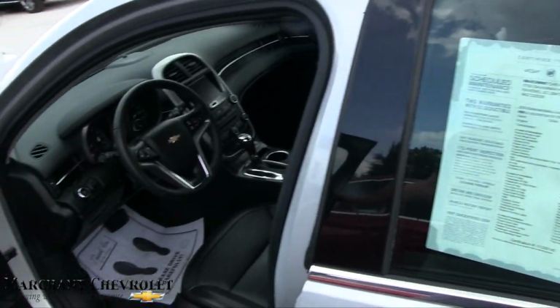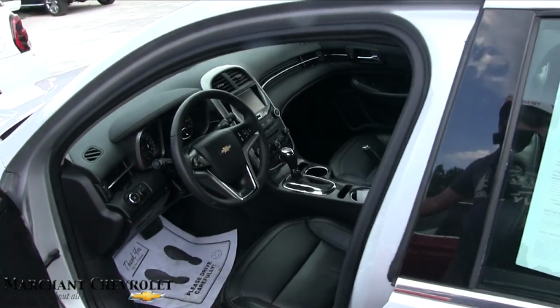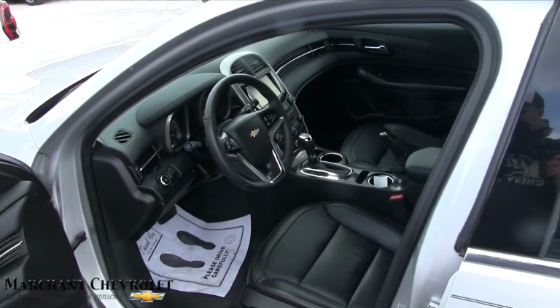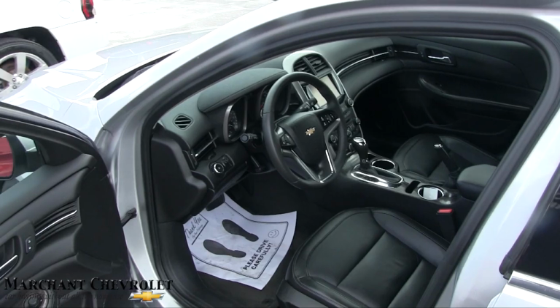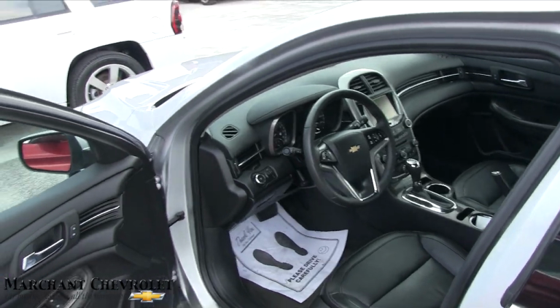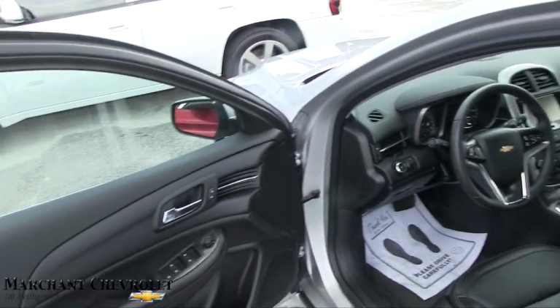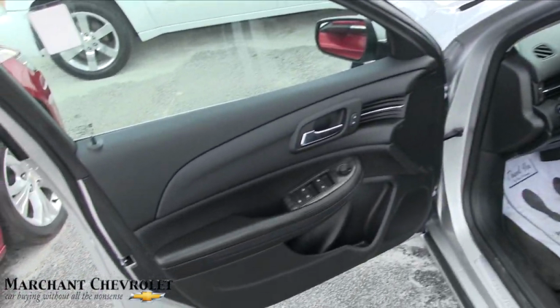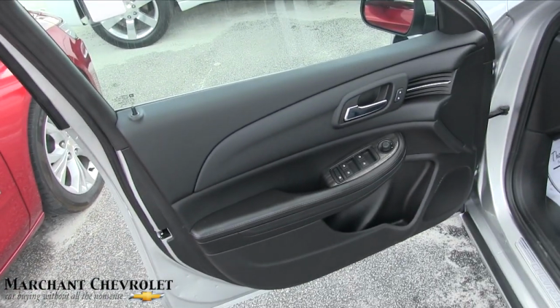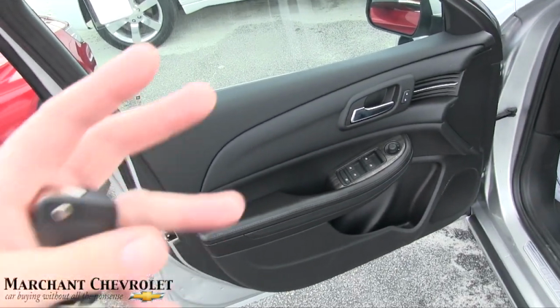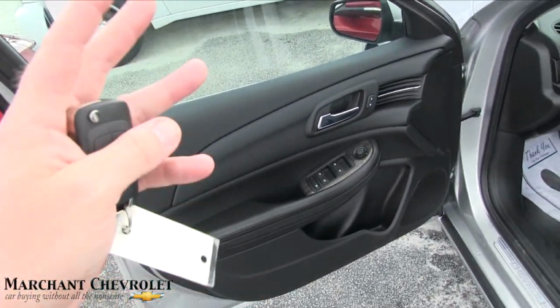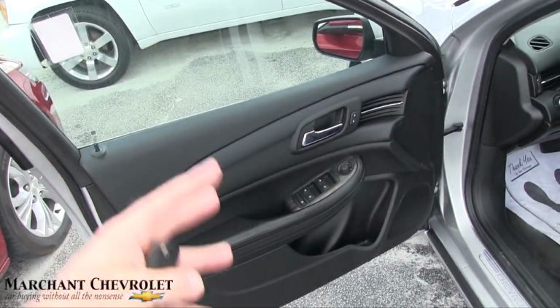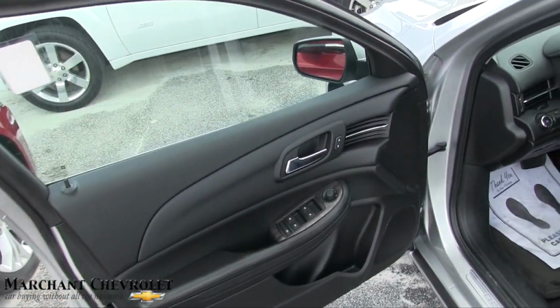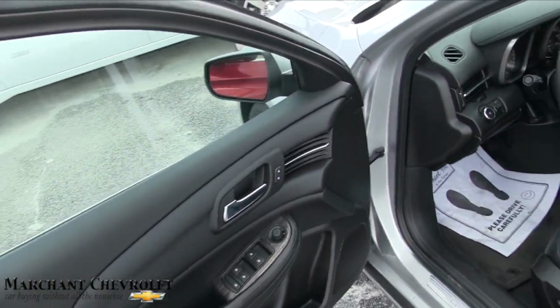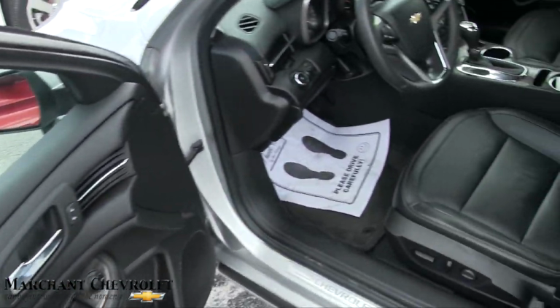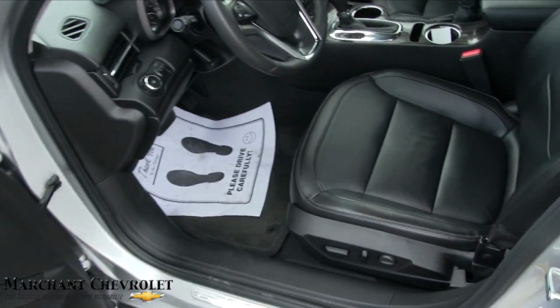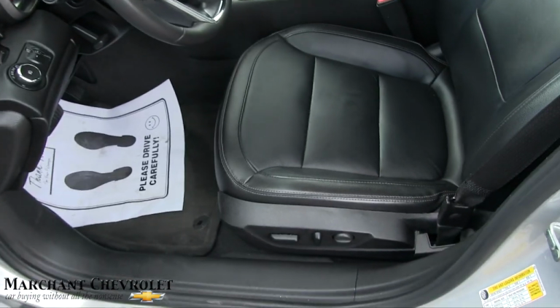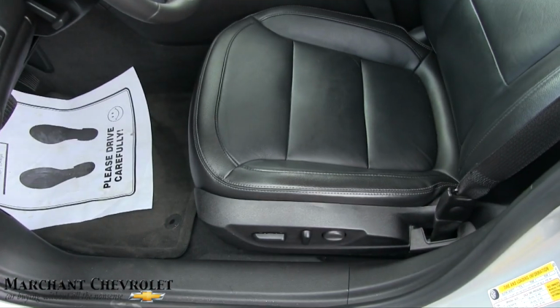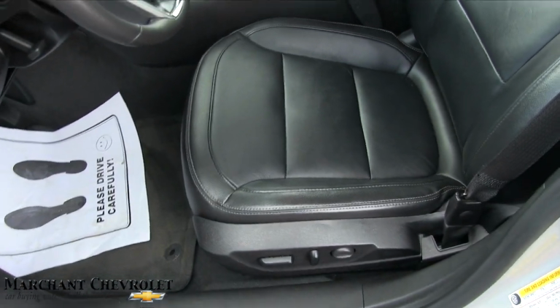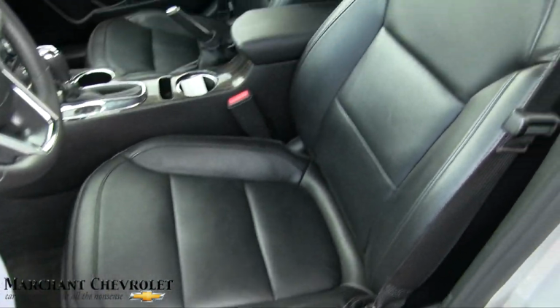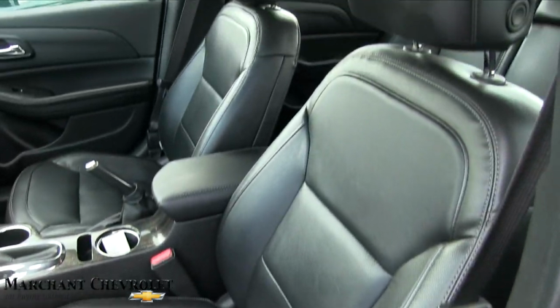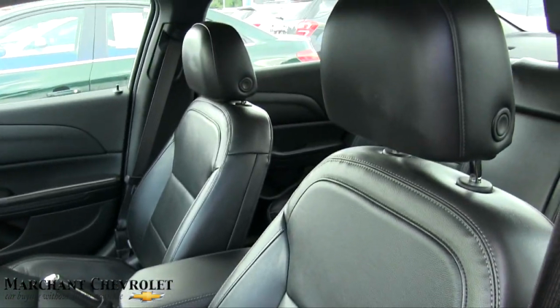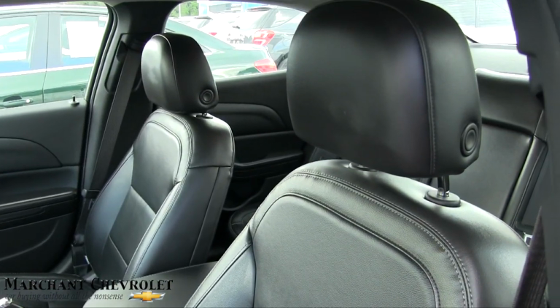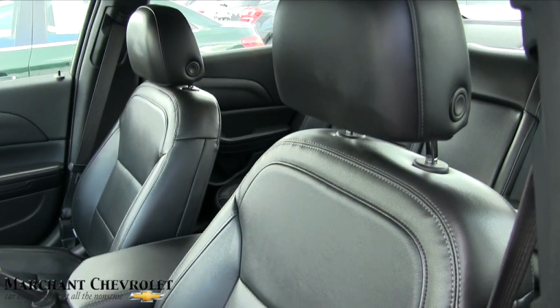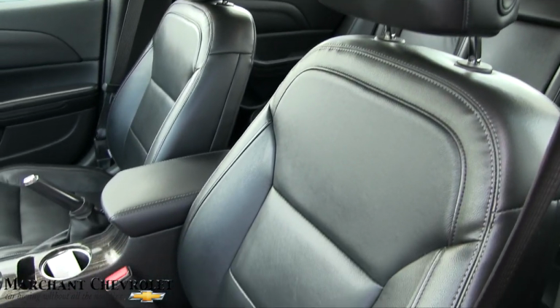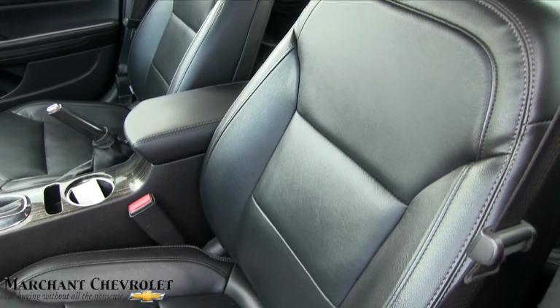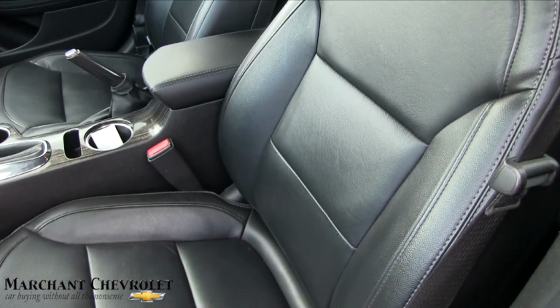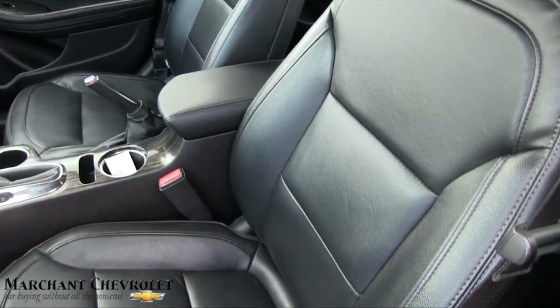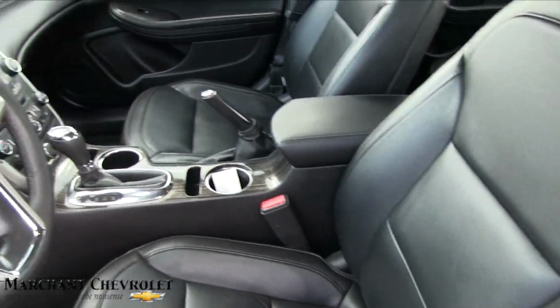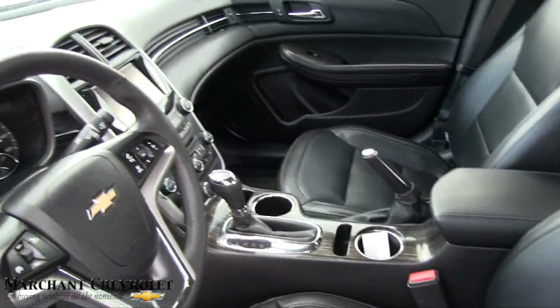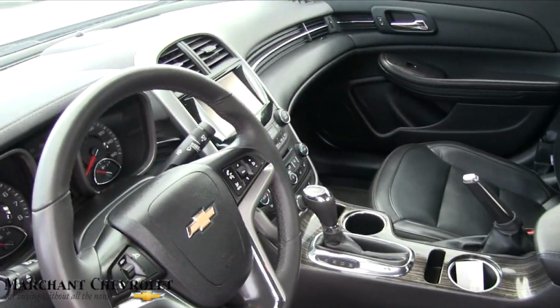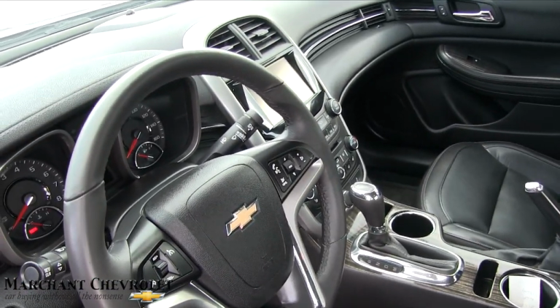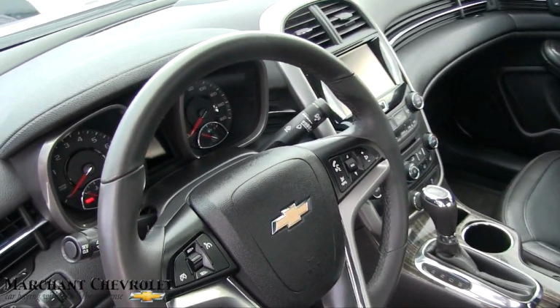It should have leather — and yes, it does have leather interior on the LTZ. Power windows, power door locks, power mirrors, power seats, power lumbar. Good looking seats — they look pretty comfy in there. Got a big nav screen going on.